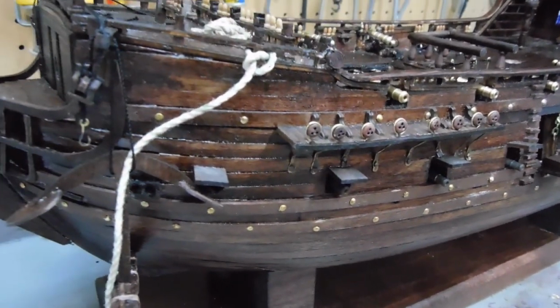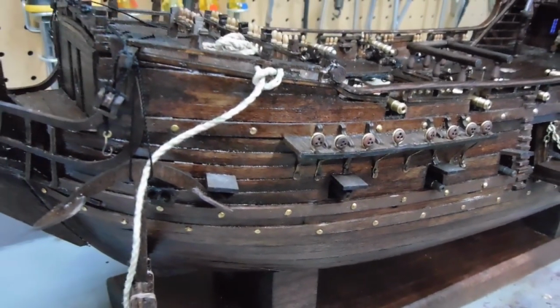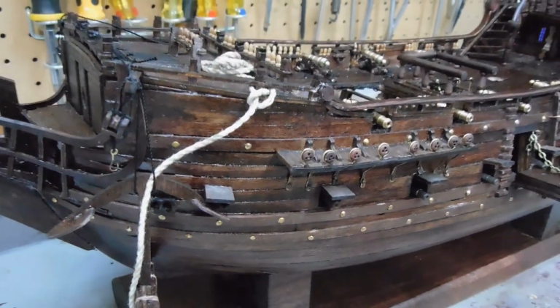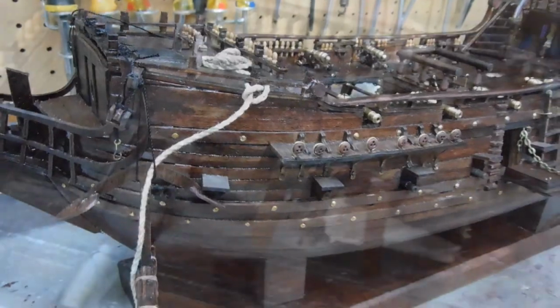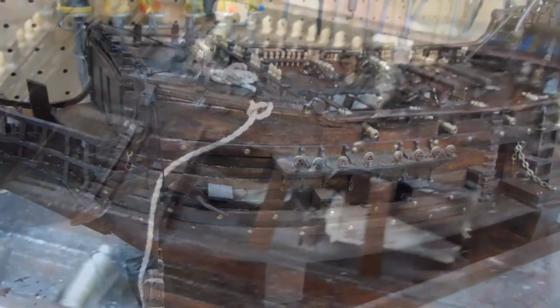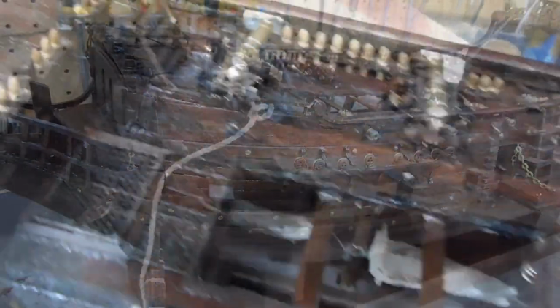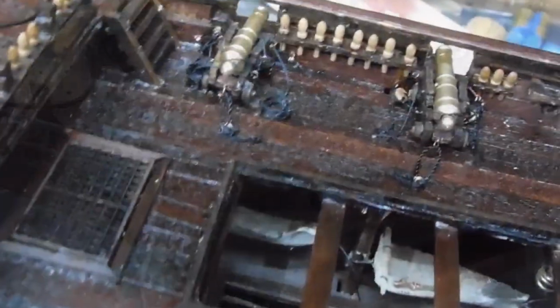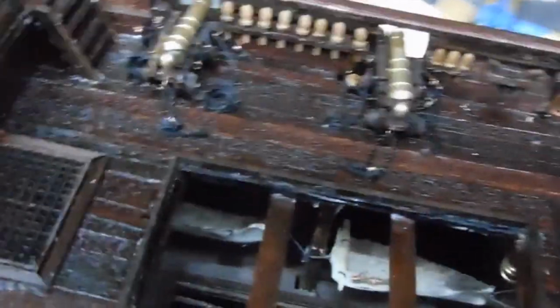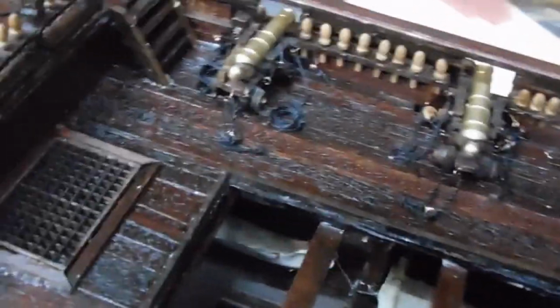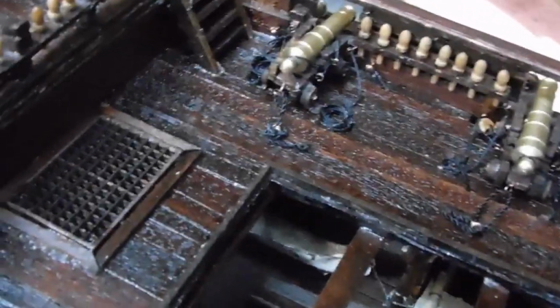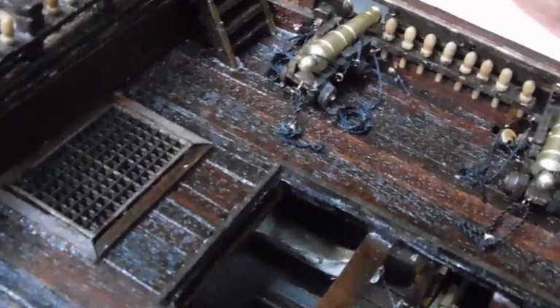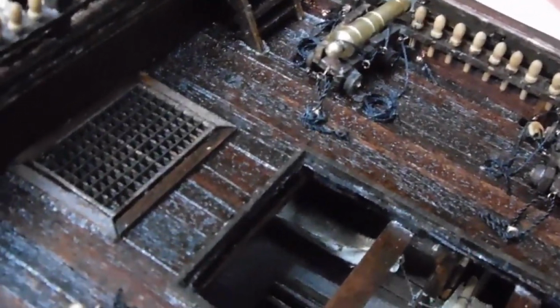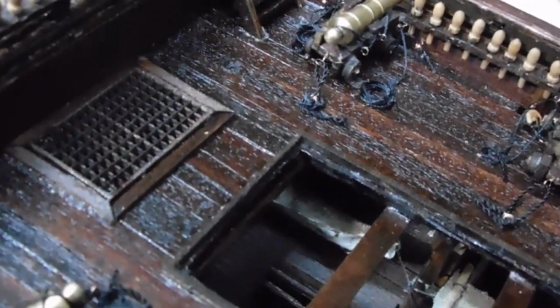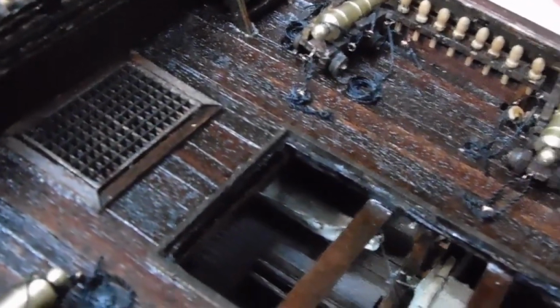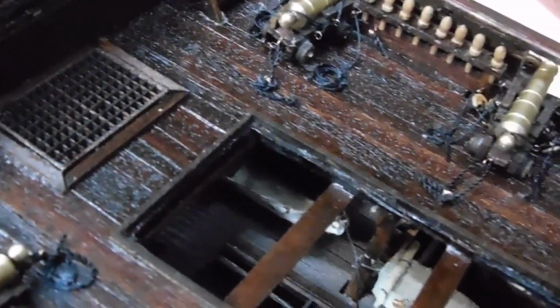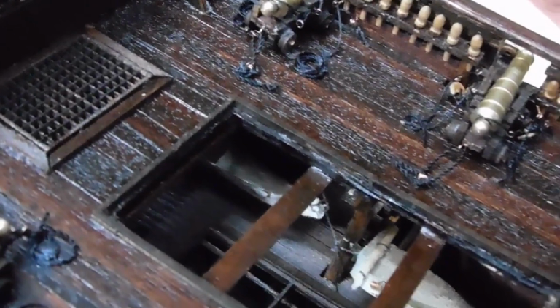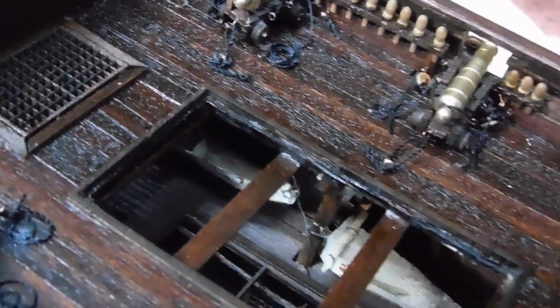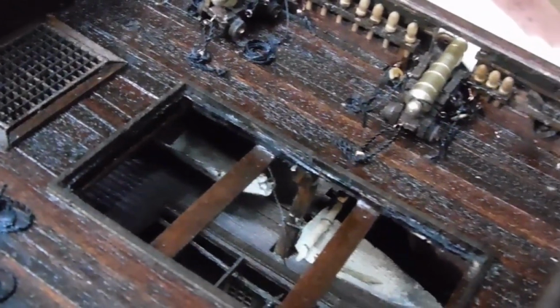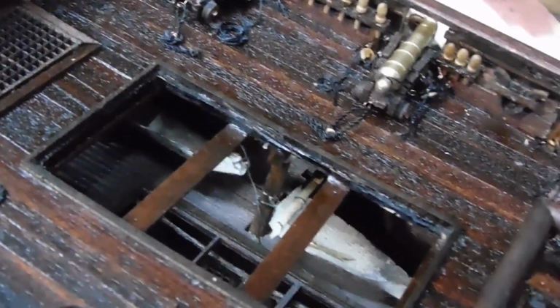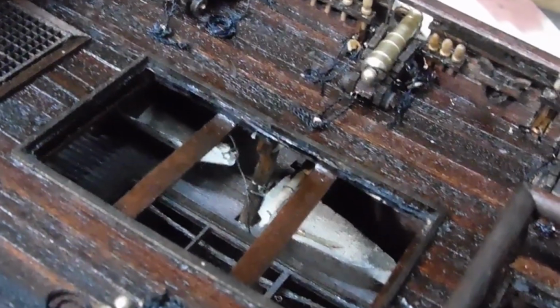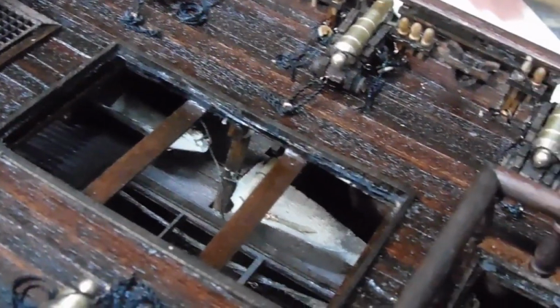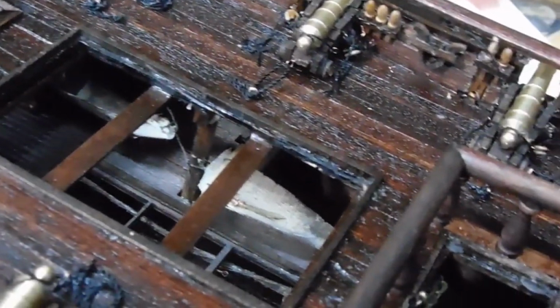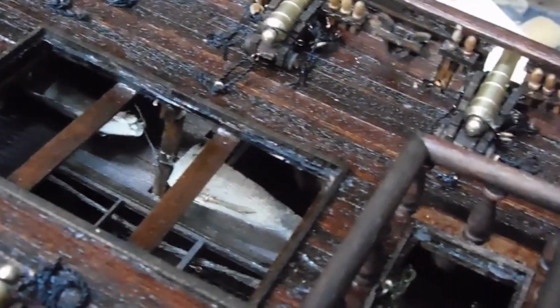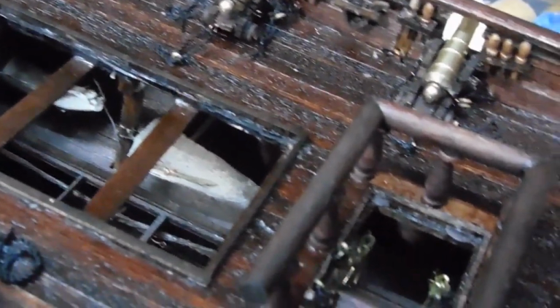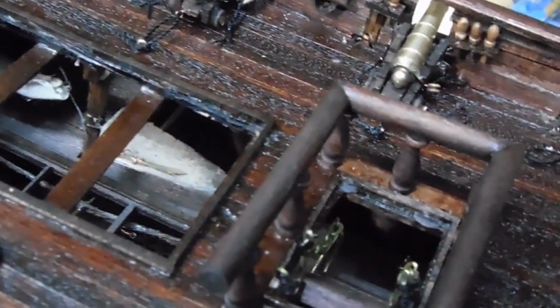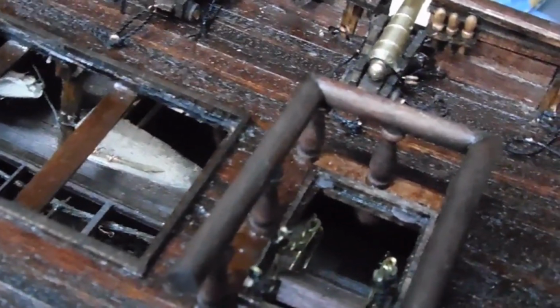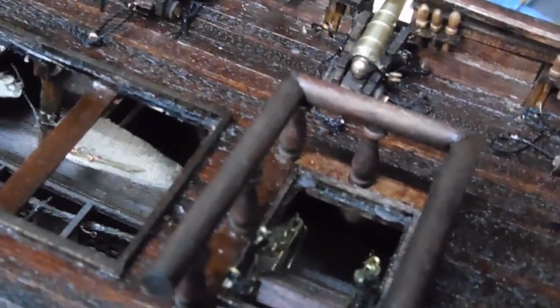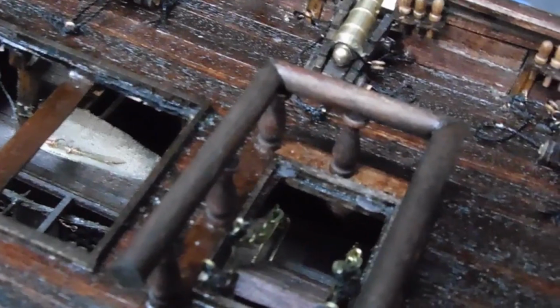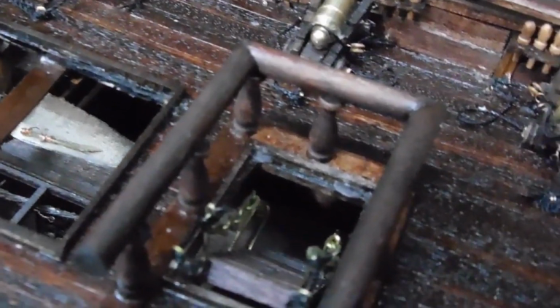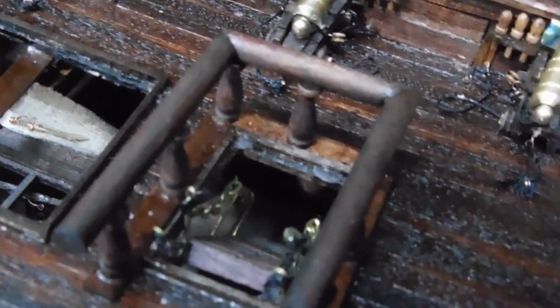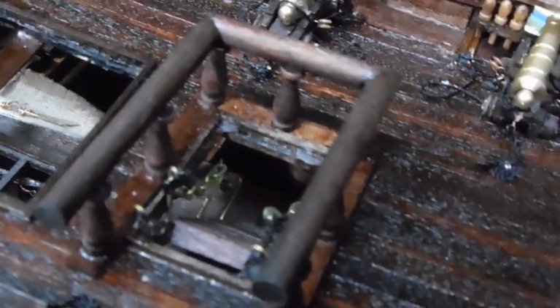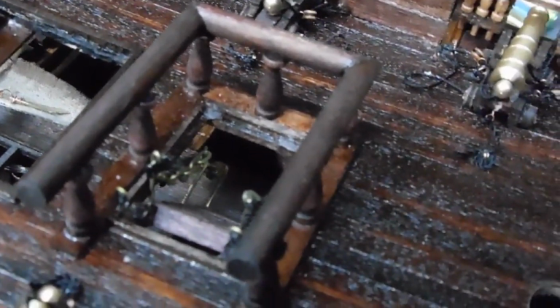I've completed the work on the cannons — did some rope work, looped it around, and tacked it in place with some super glue.